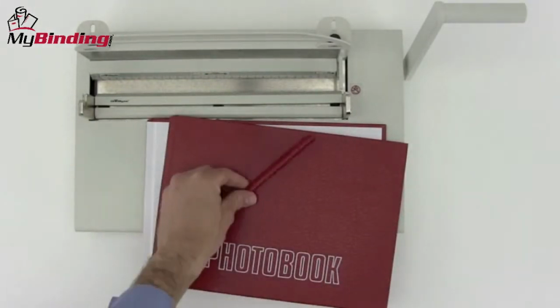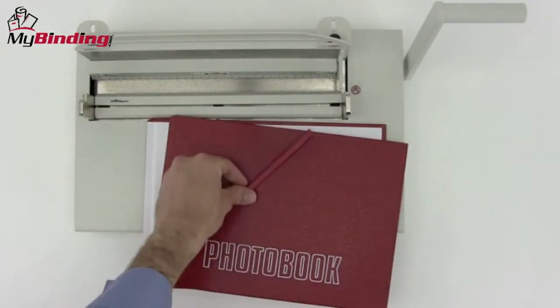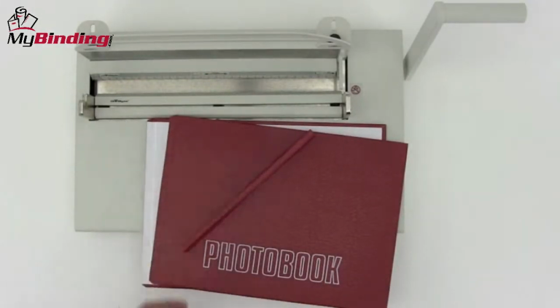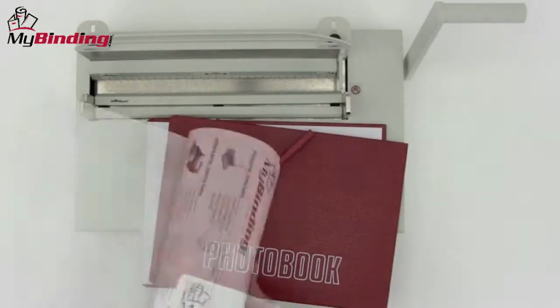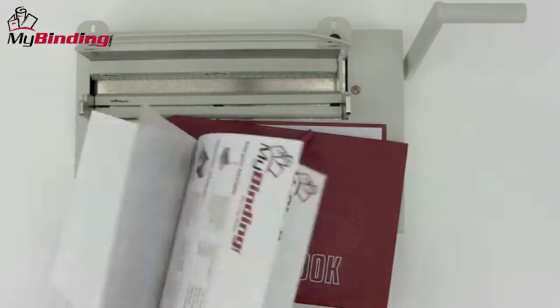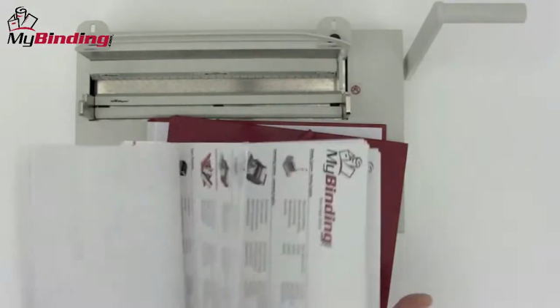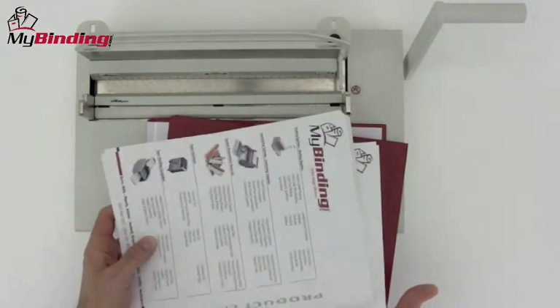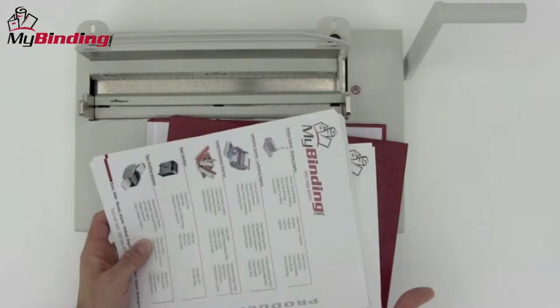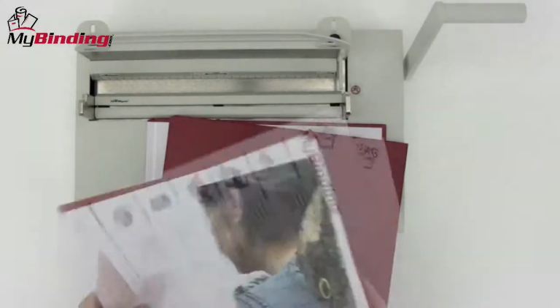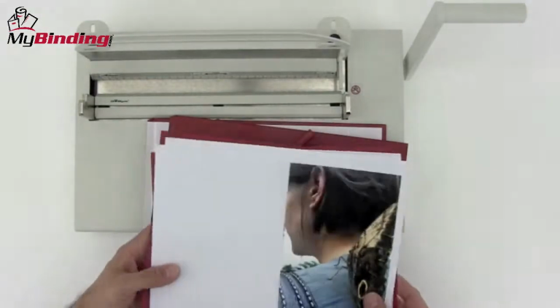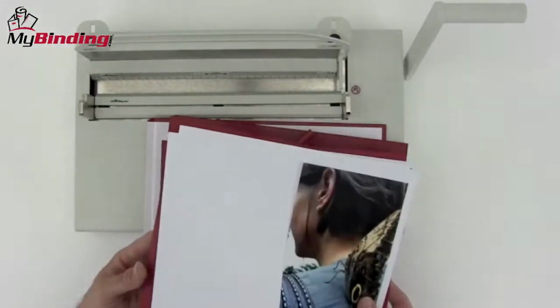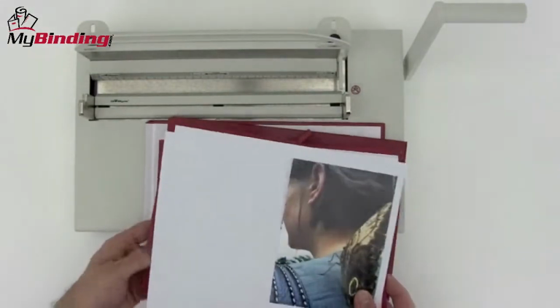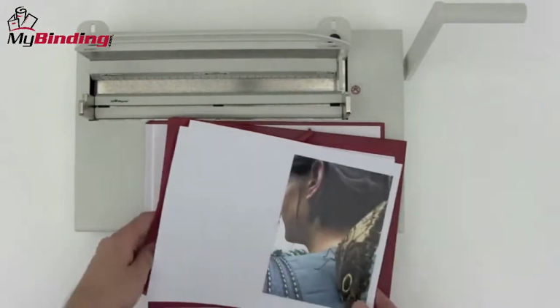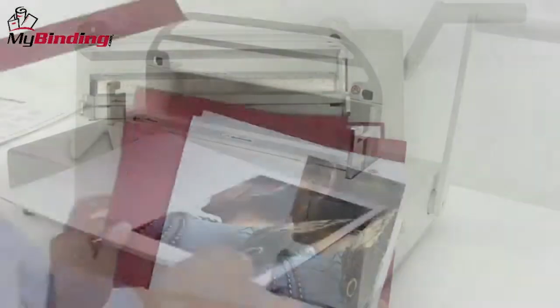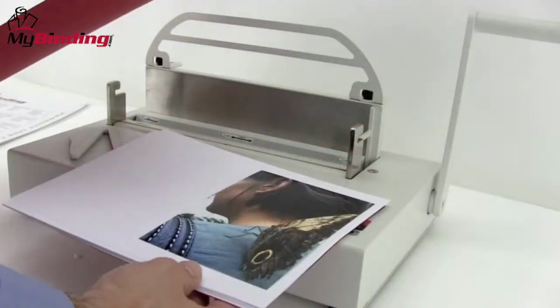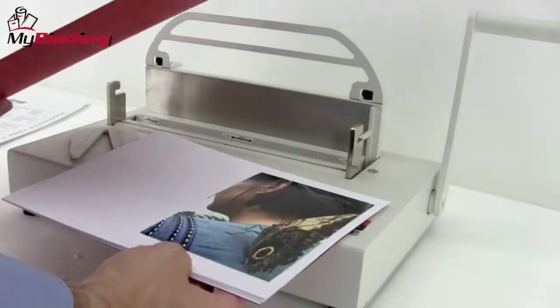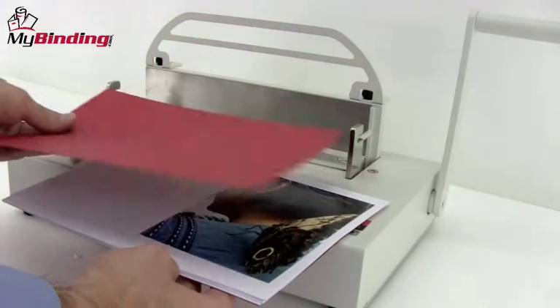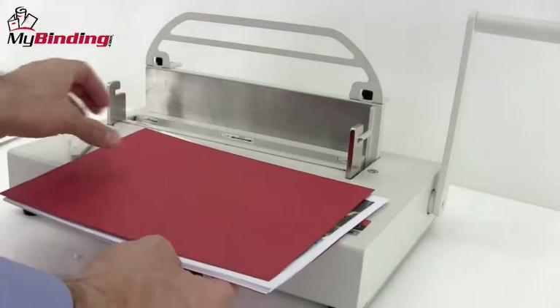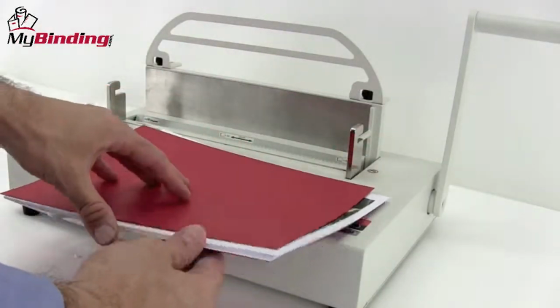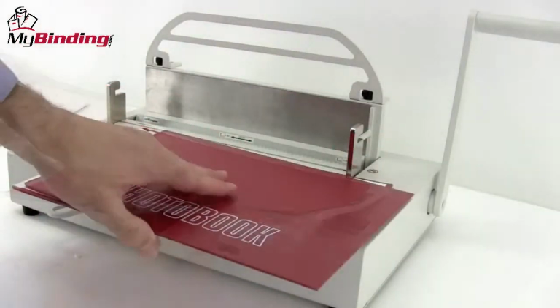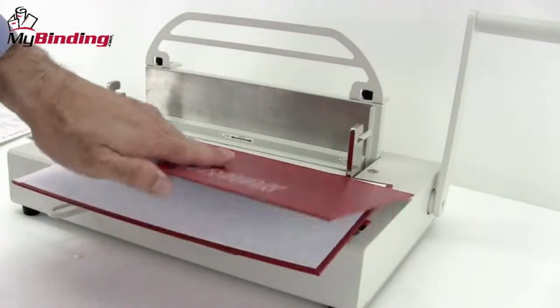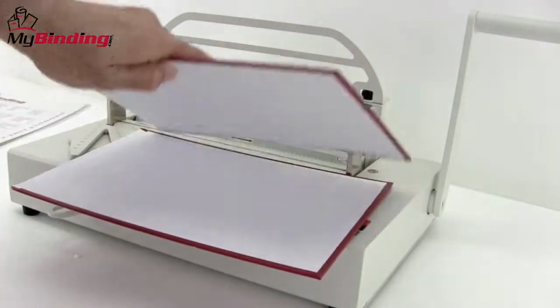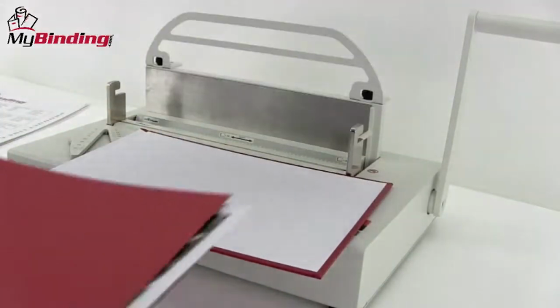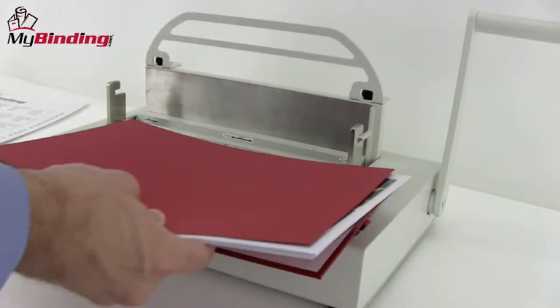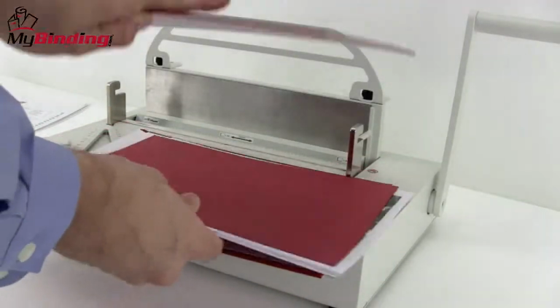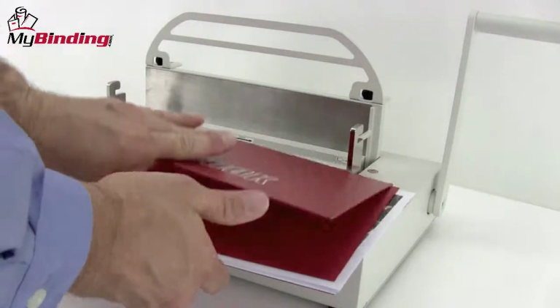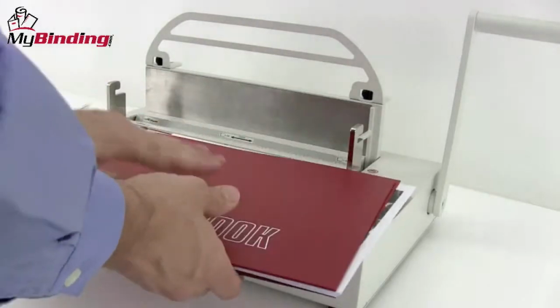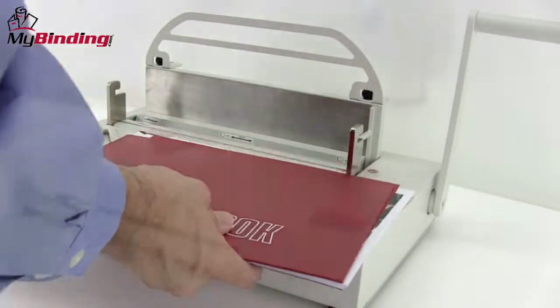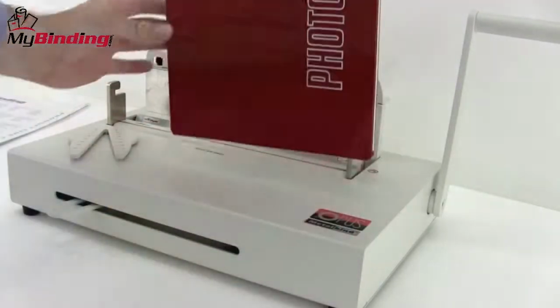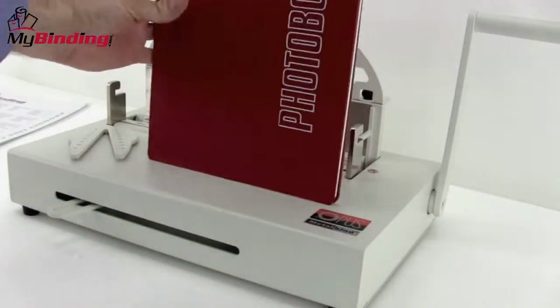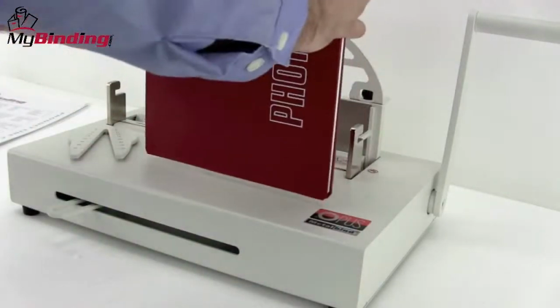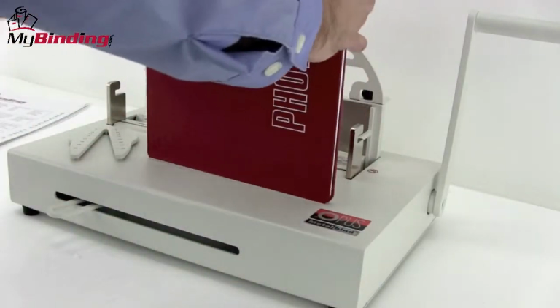Making a photo book is very simple. You can use brochure papers for your business or personal photographs or photo pages you have created. Place all of this inside the covers created by Opus for photo book making.